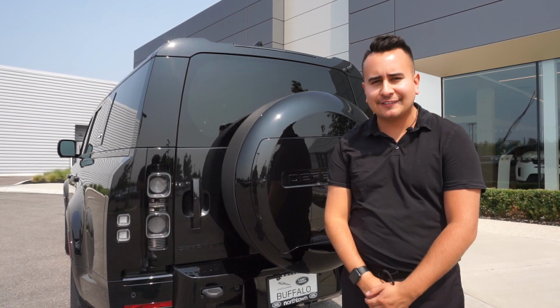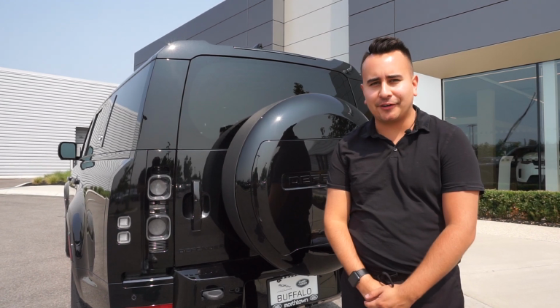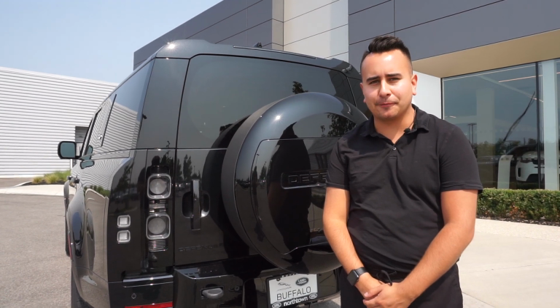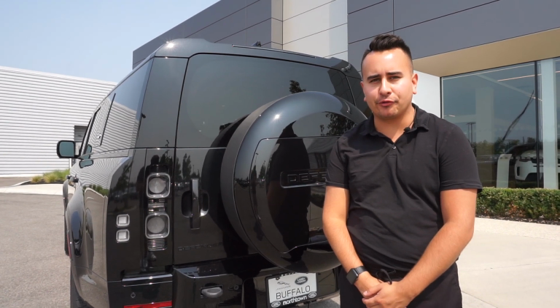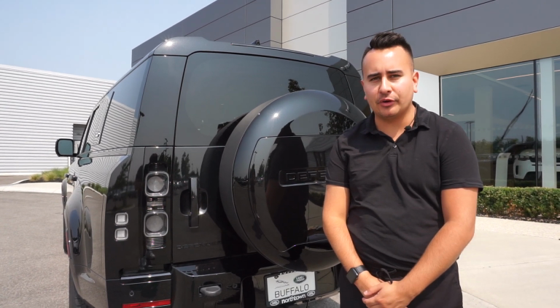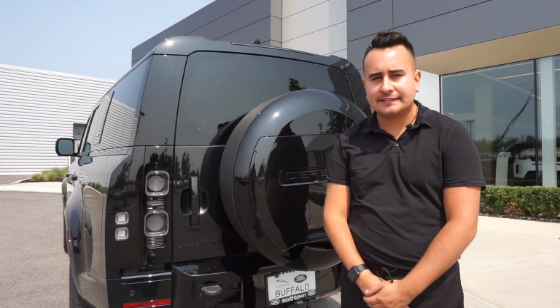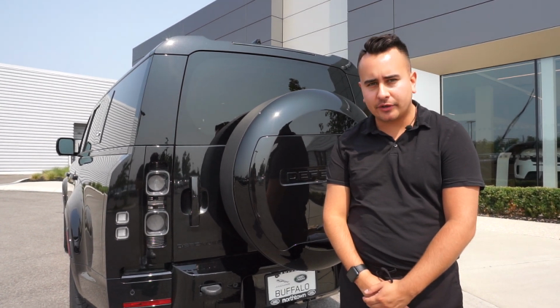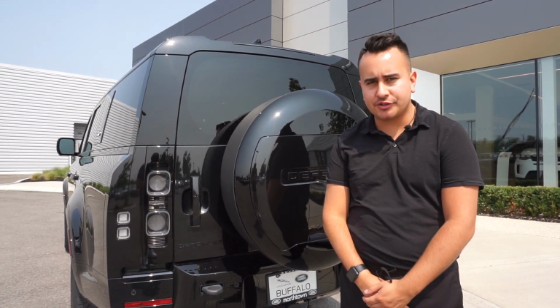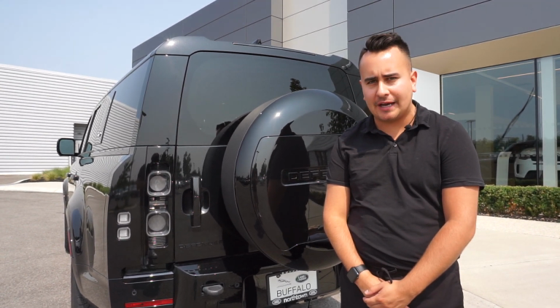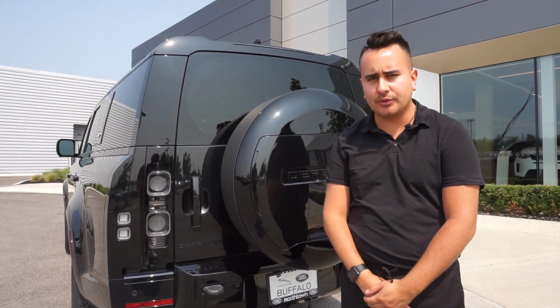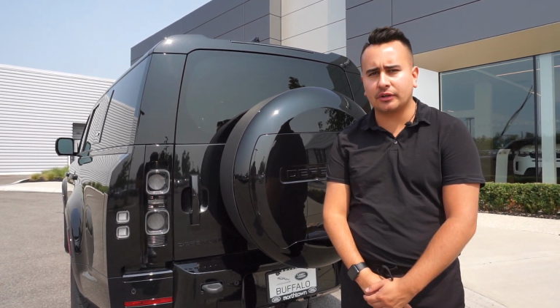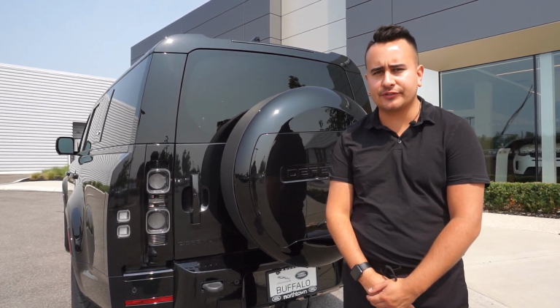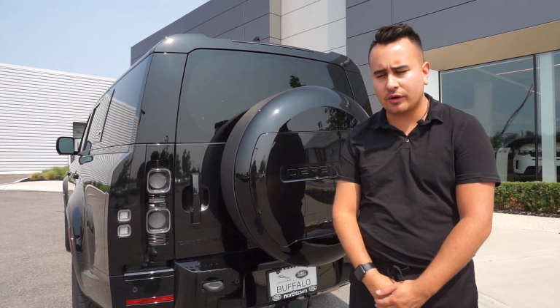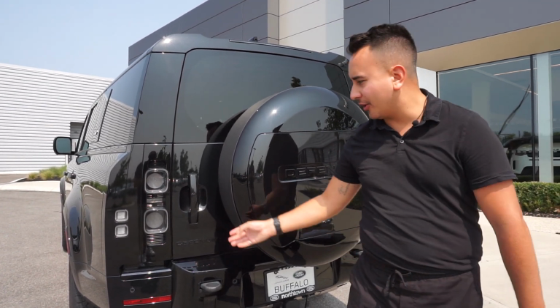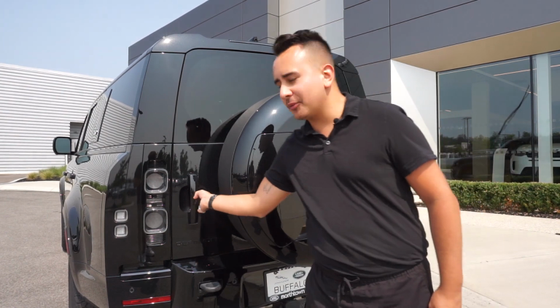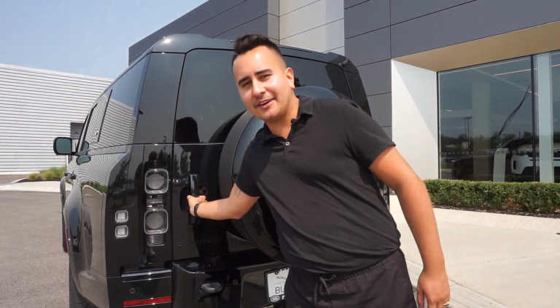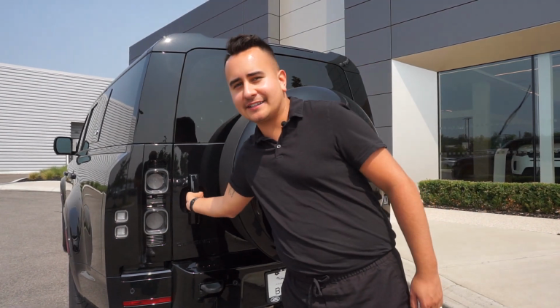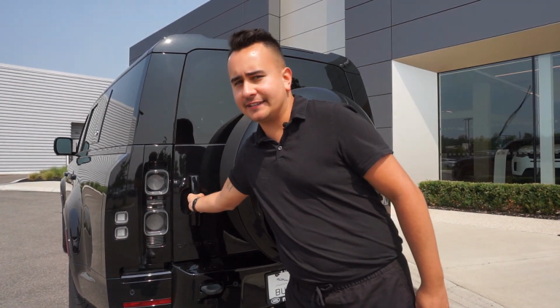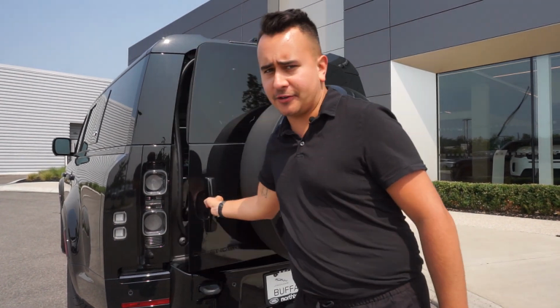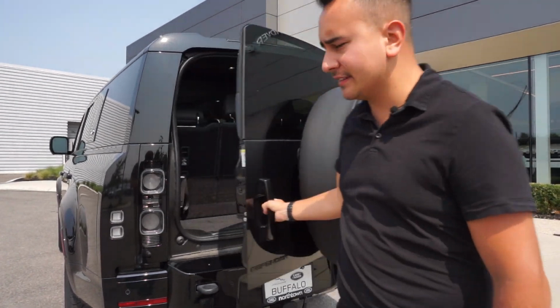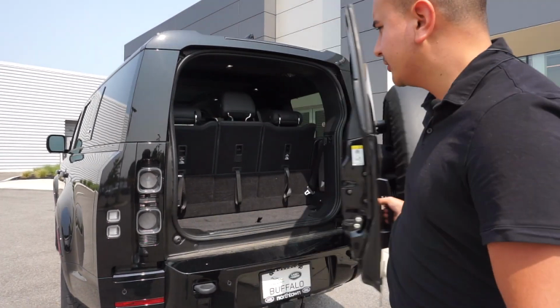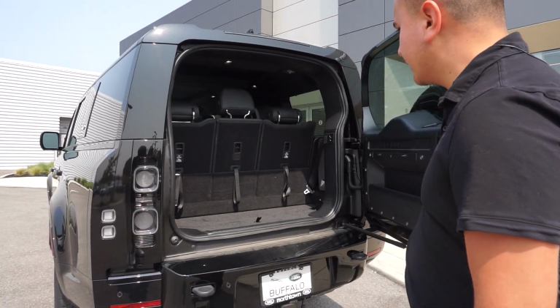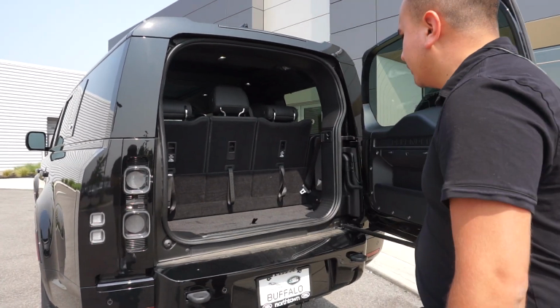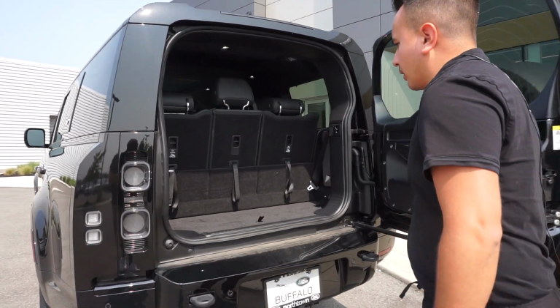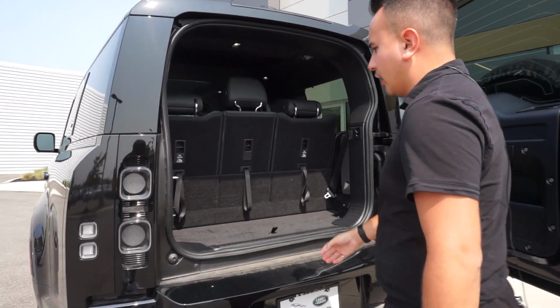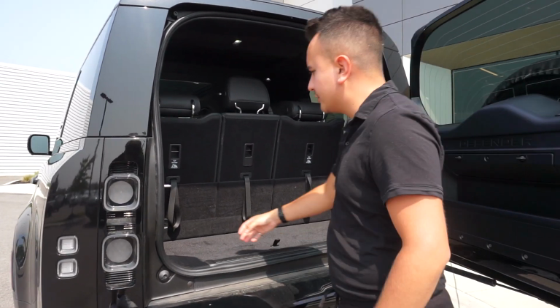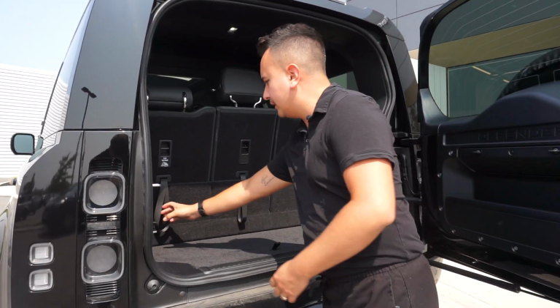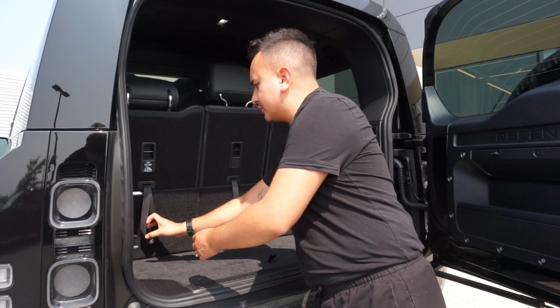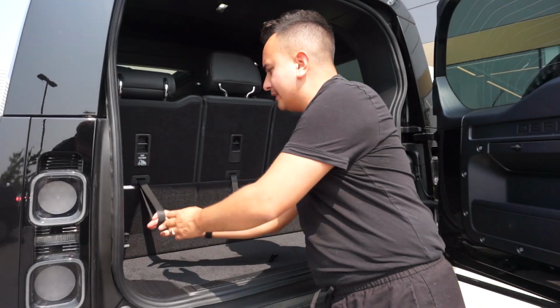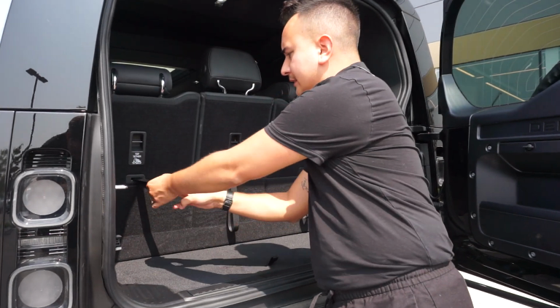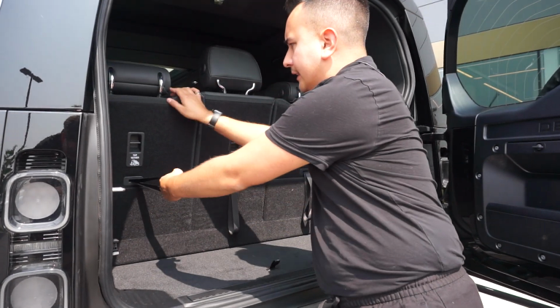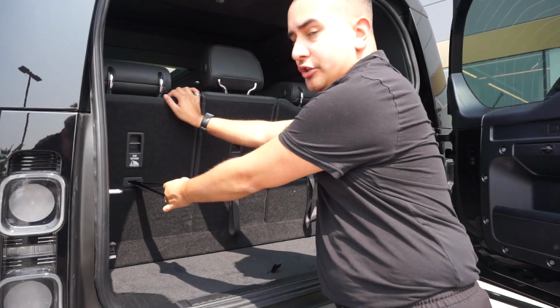Hi, this is Garrett from Land Rover Buffalo. Today we're going to show you how to open and close the door, along with how to access any of the seat functions. If you open the door, all you have to do is just press and push.